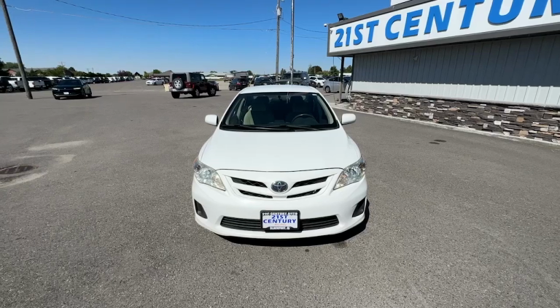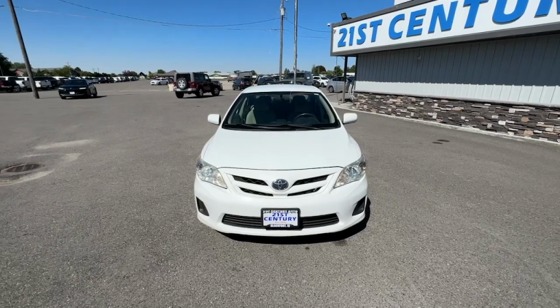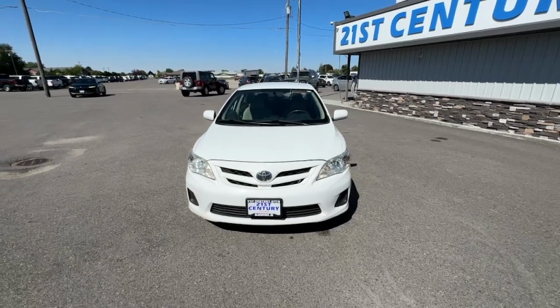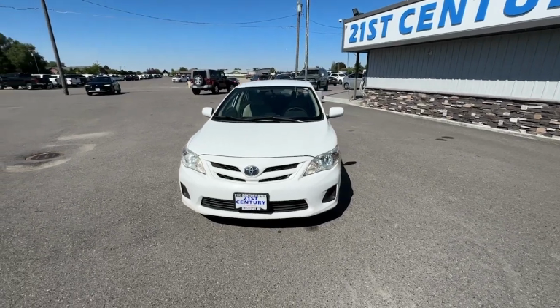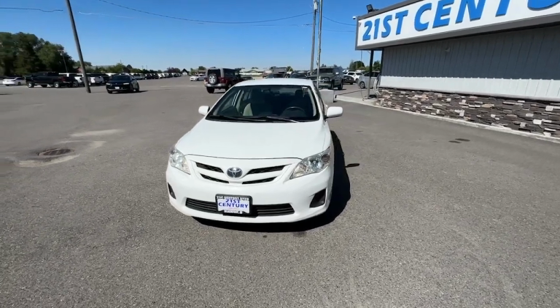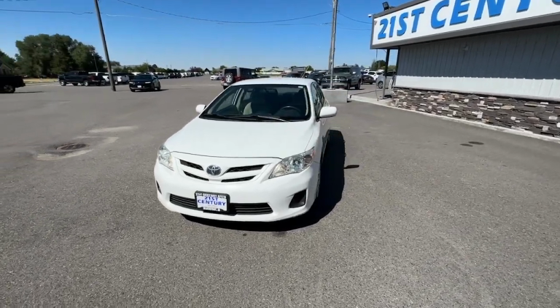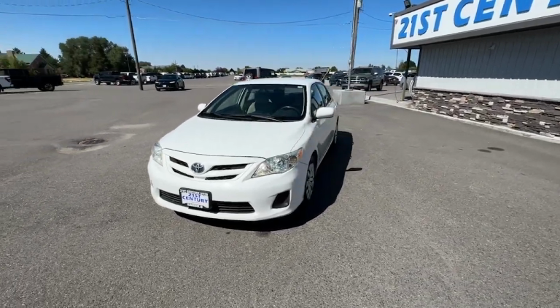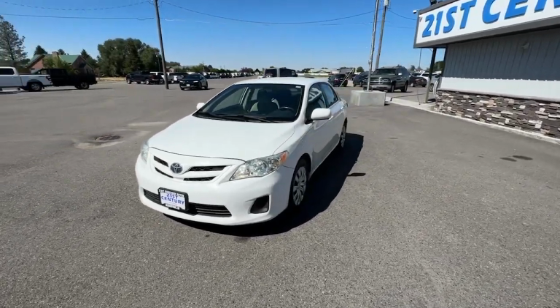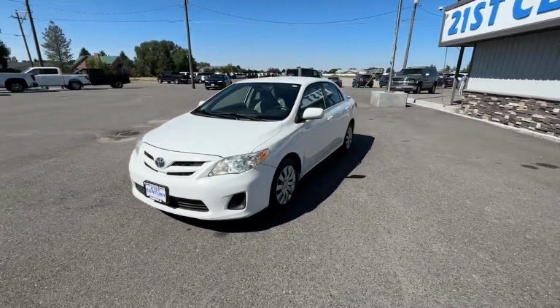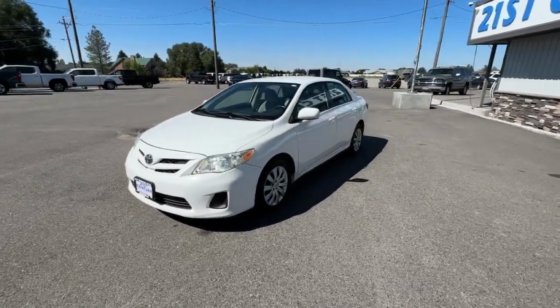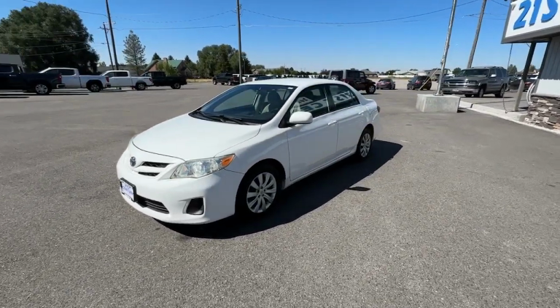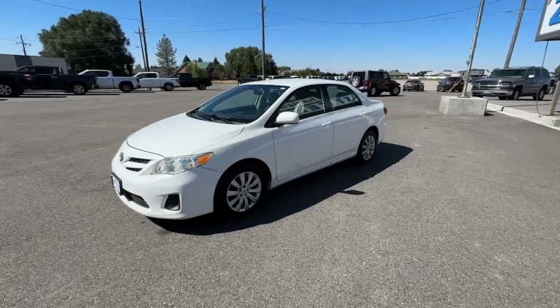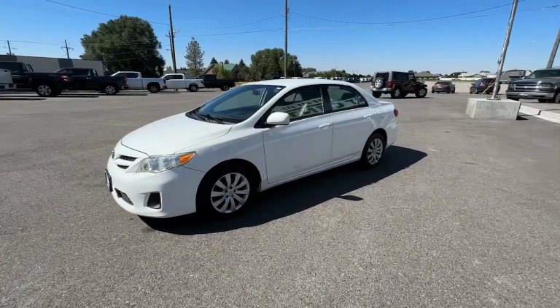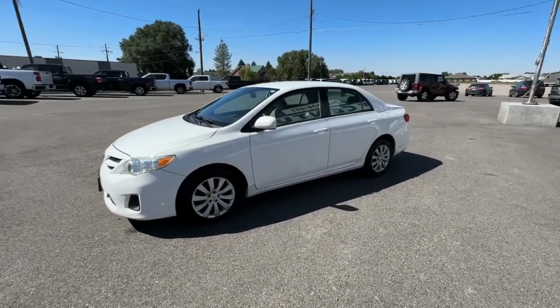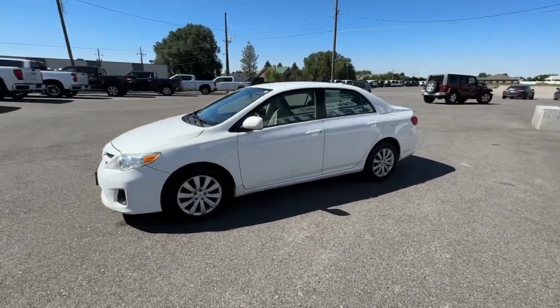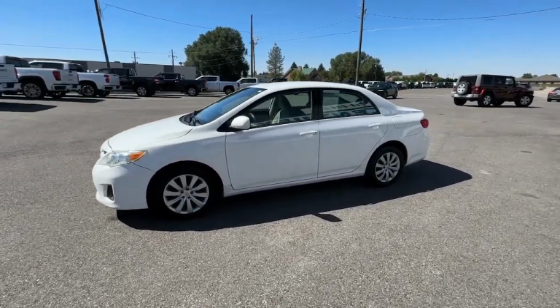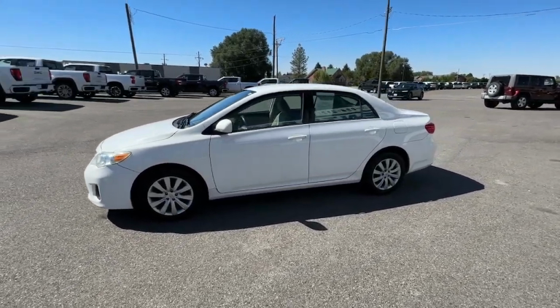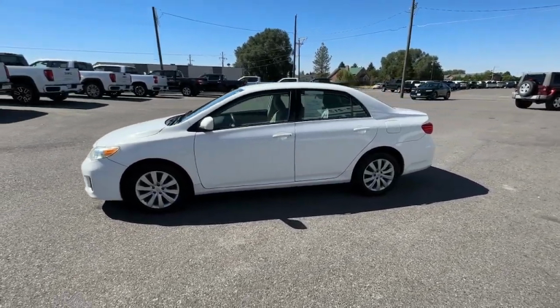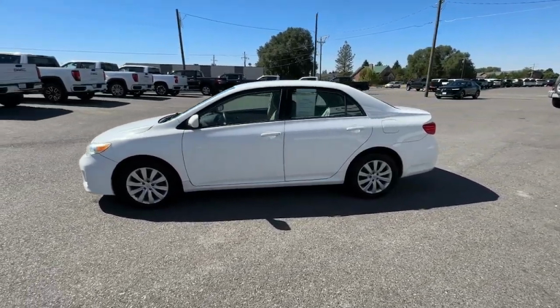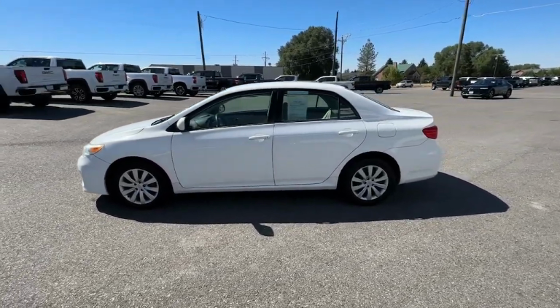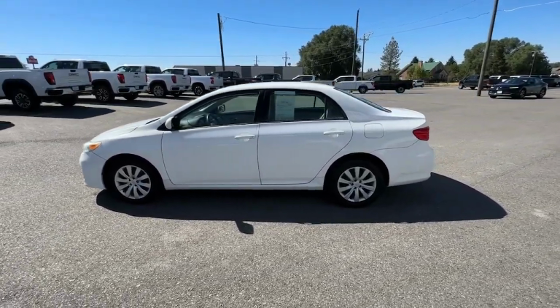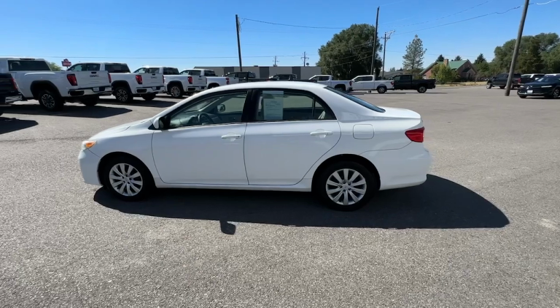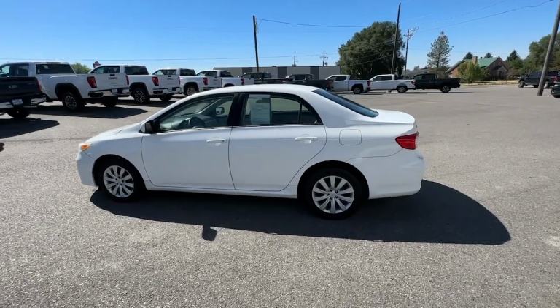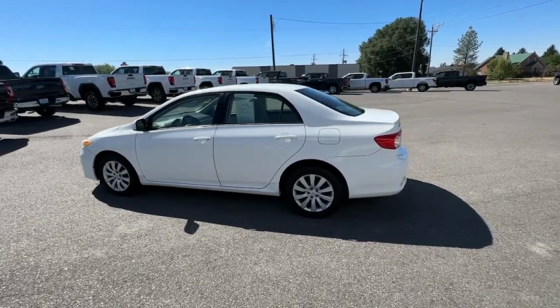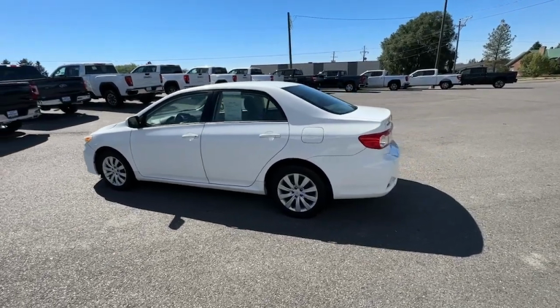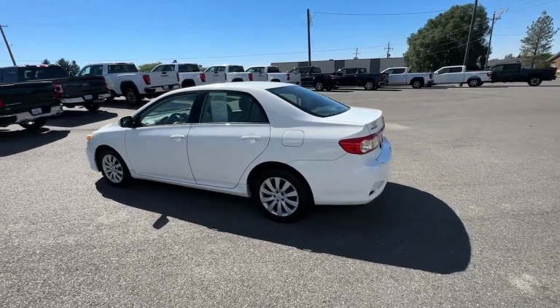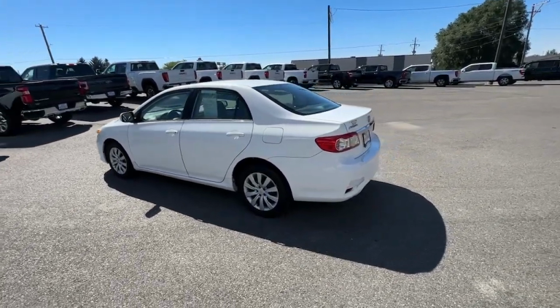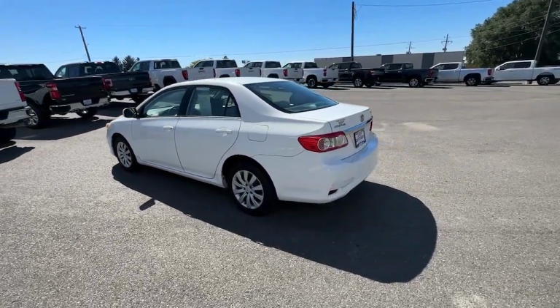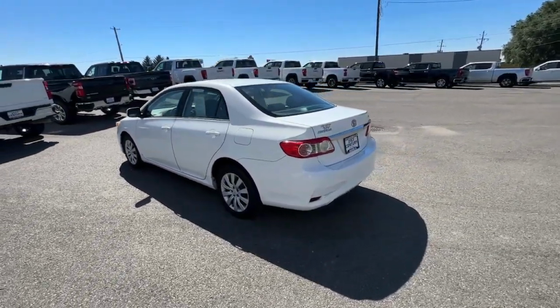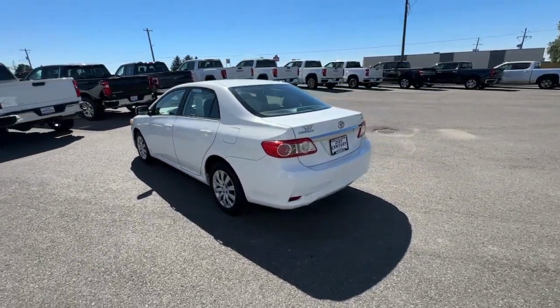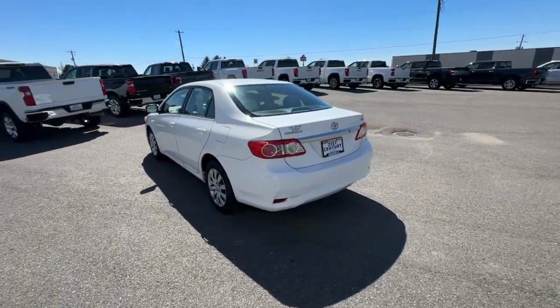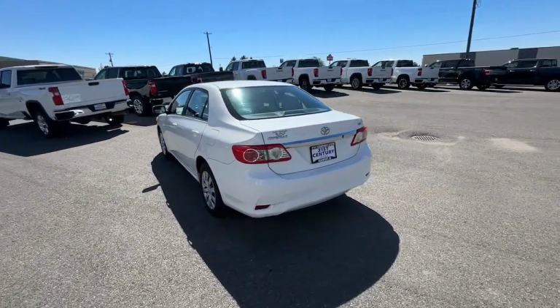You just found the 2012 Toyota Corolla. With less than 120,000 miles on the odometer, this vehicle stands out from the rest. Make your daily drive efficient and stylish in this well-equipped, affordable Corolla.